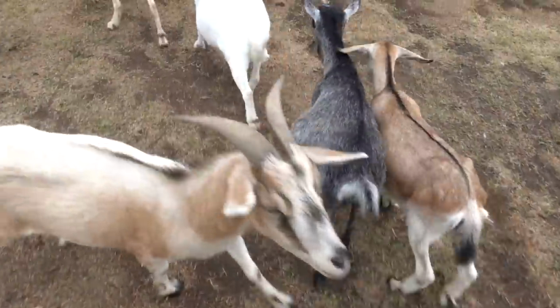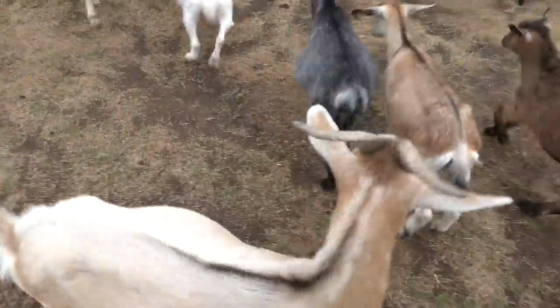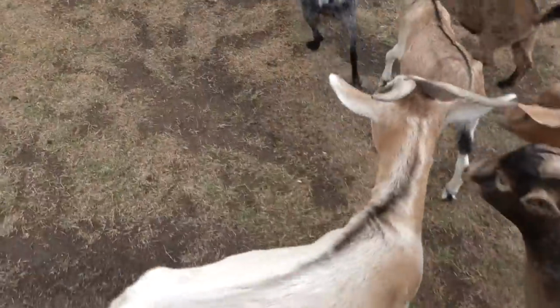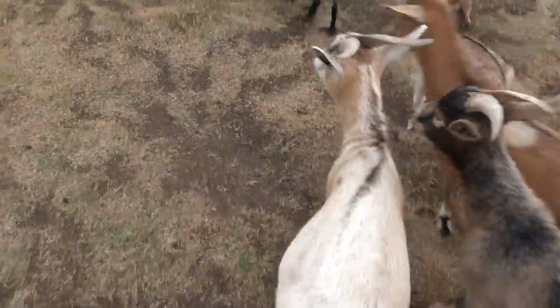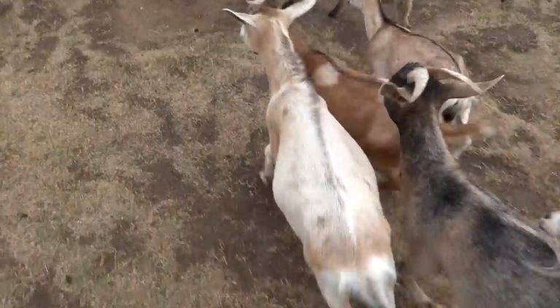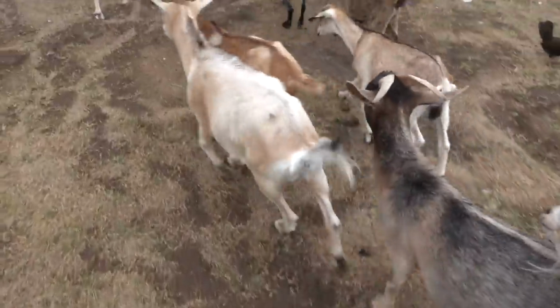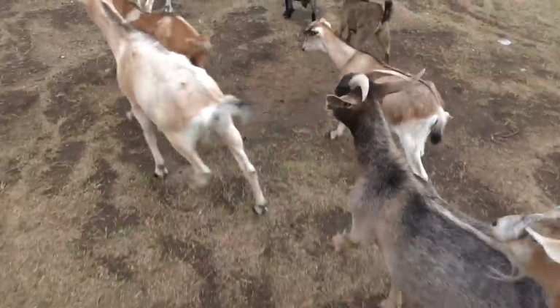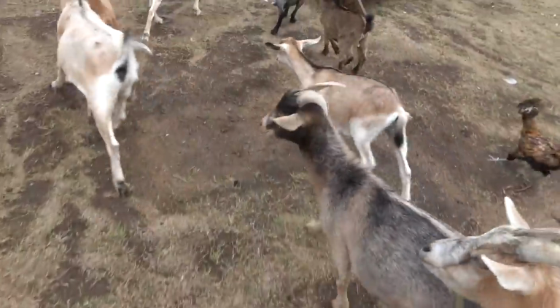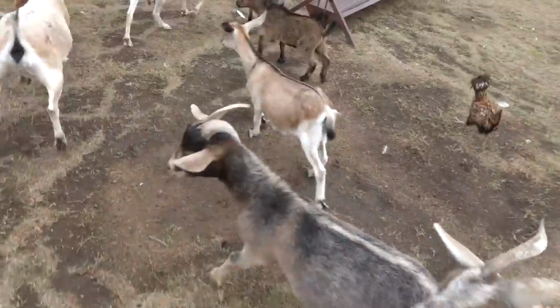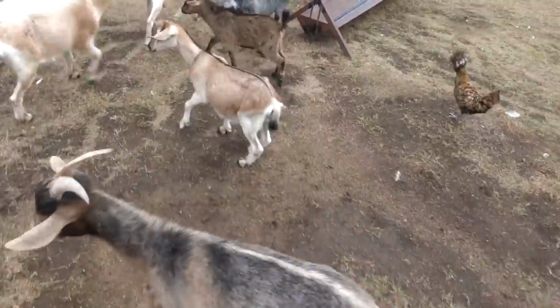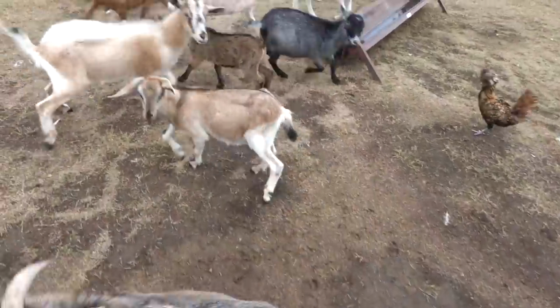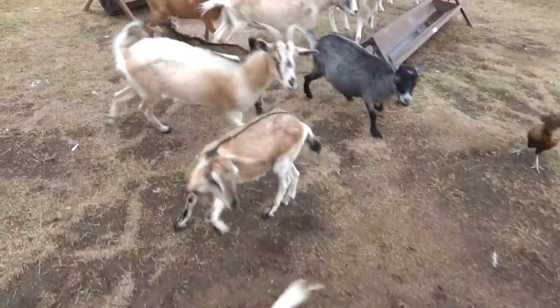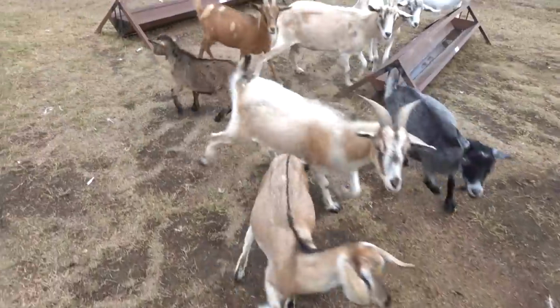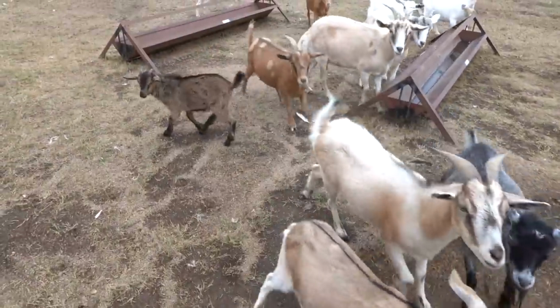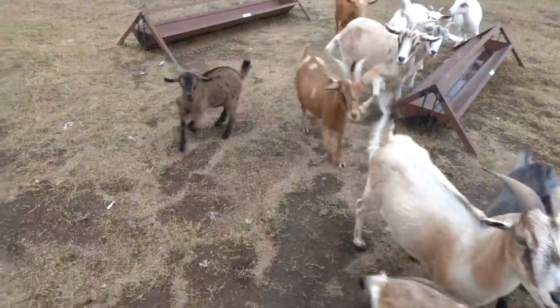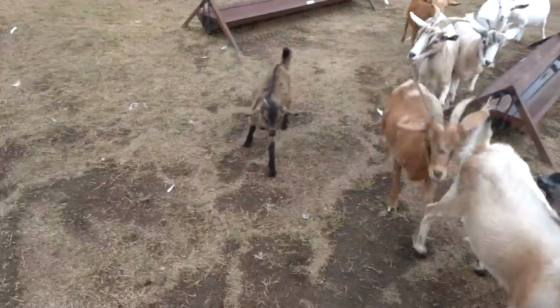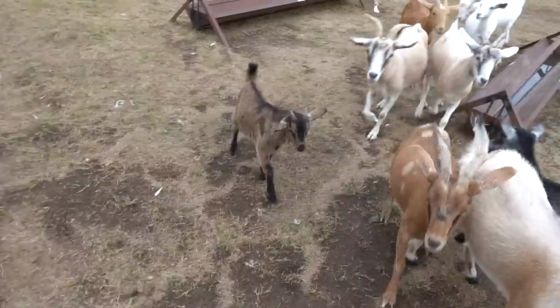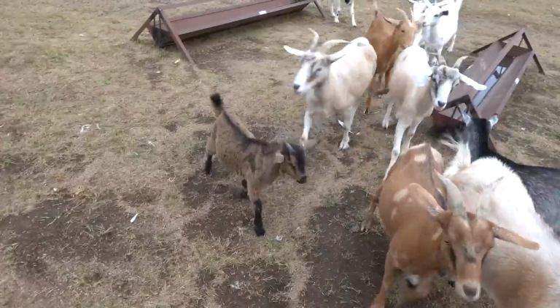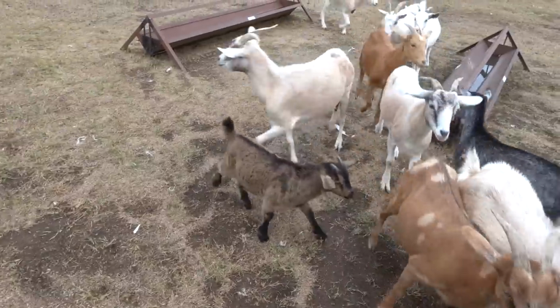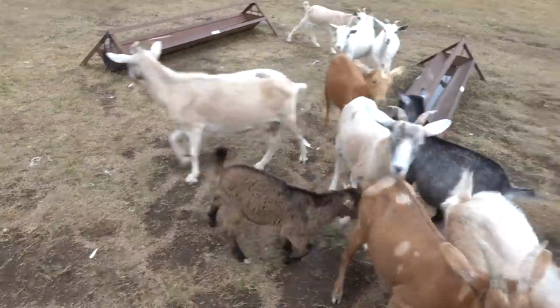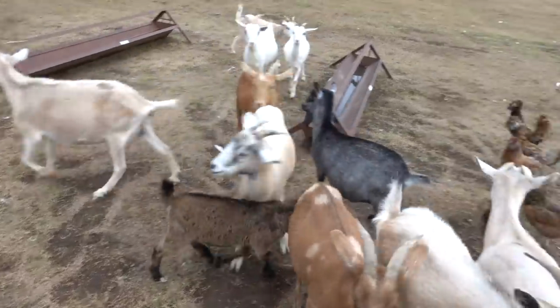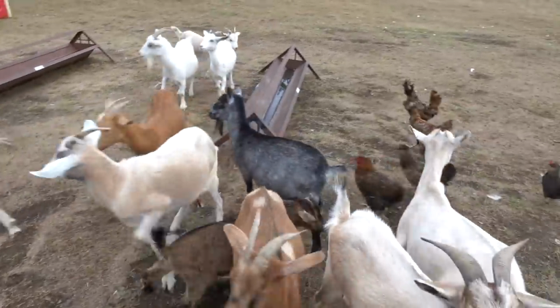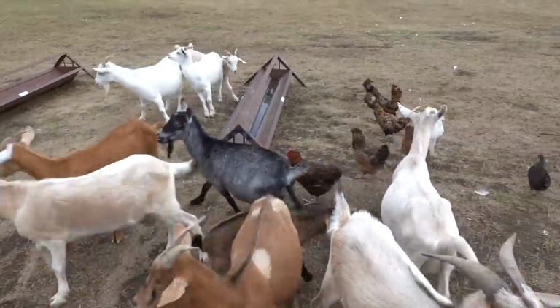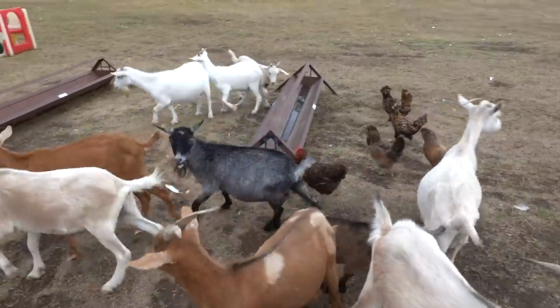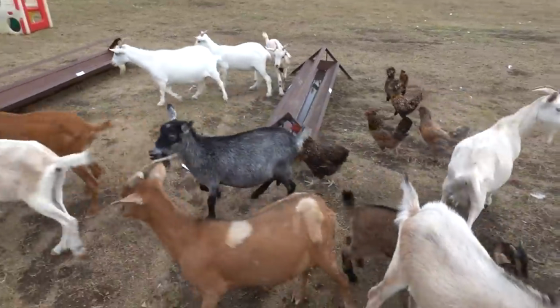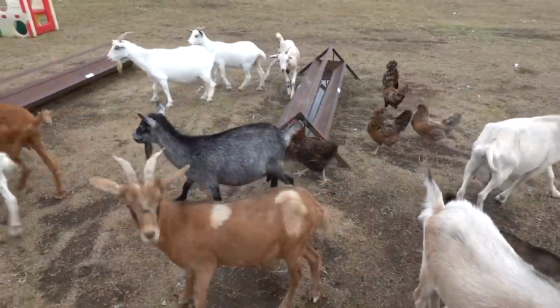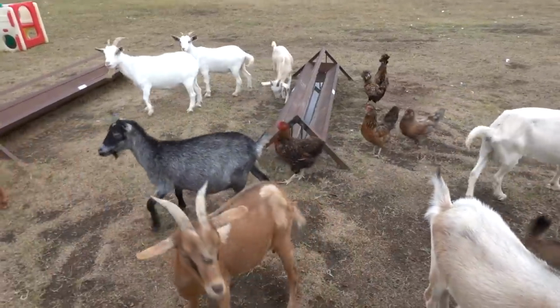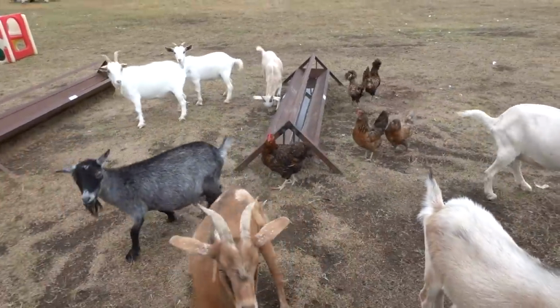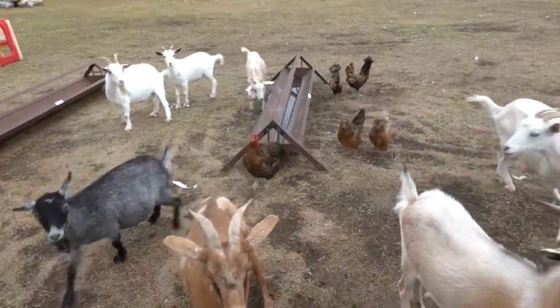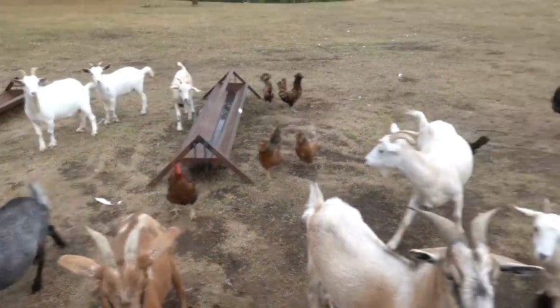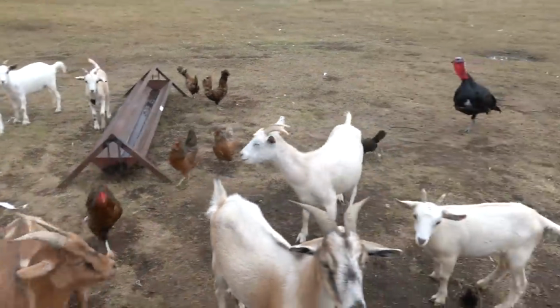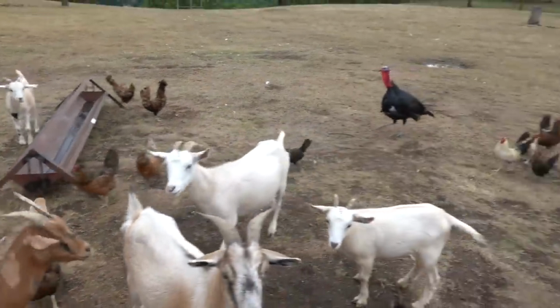Shadow's the one that's always jumping on the buckets every time. How am I going to do this? I've got to put you guys down for a minute and dump this water out of their troughs real quick.